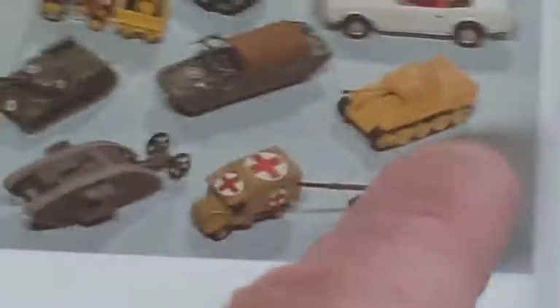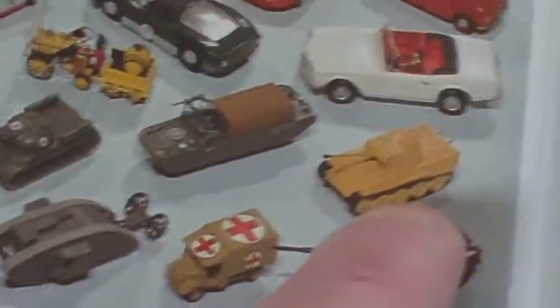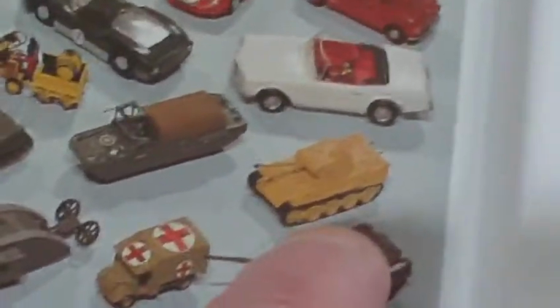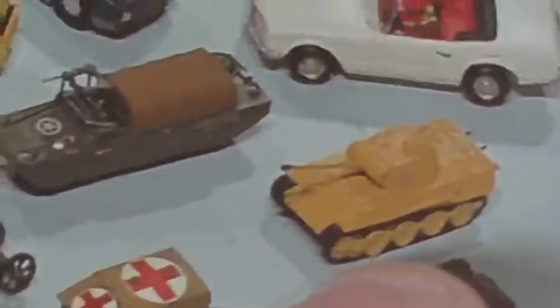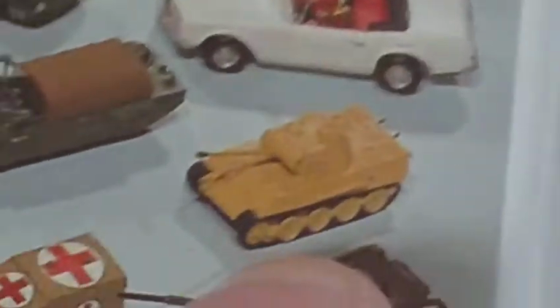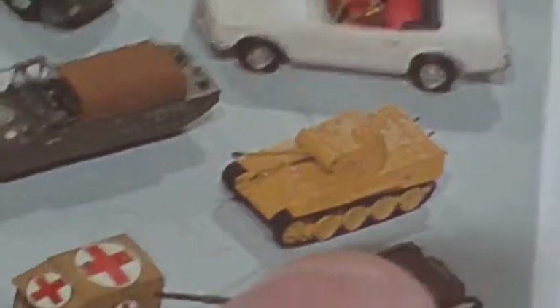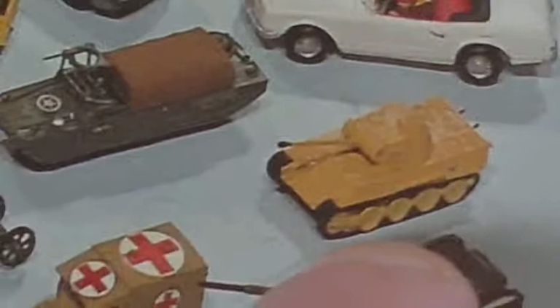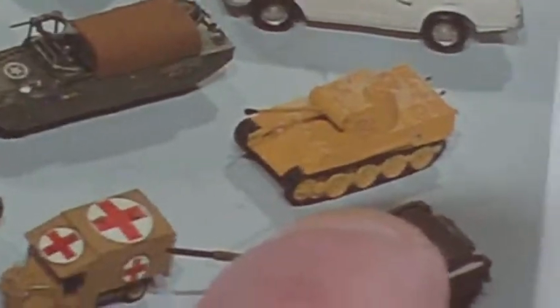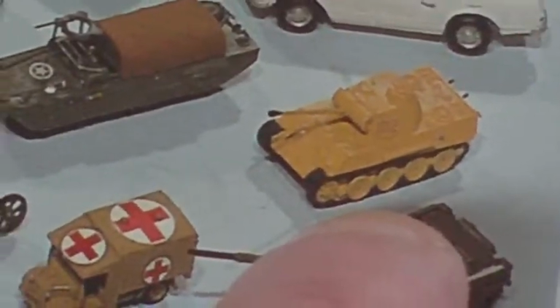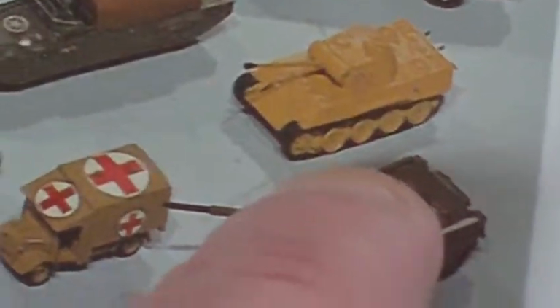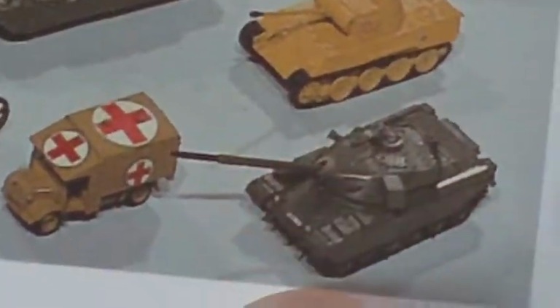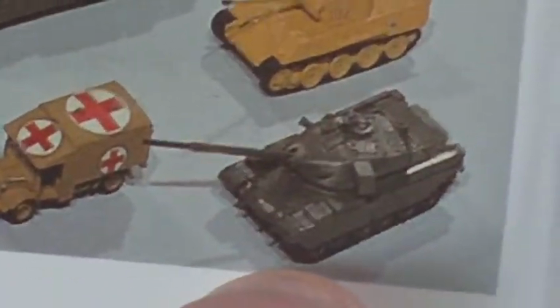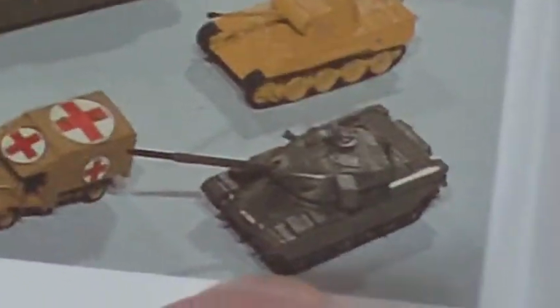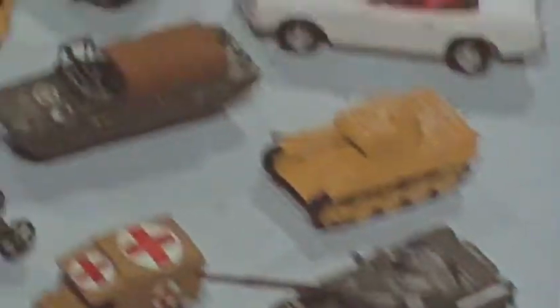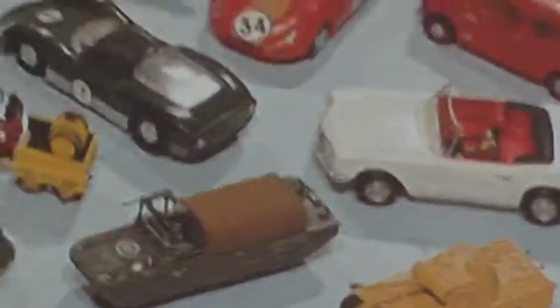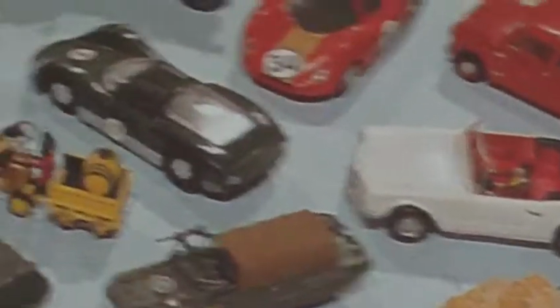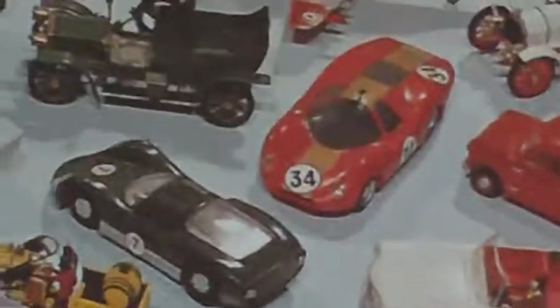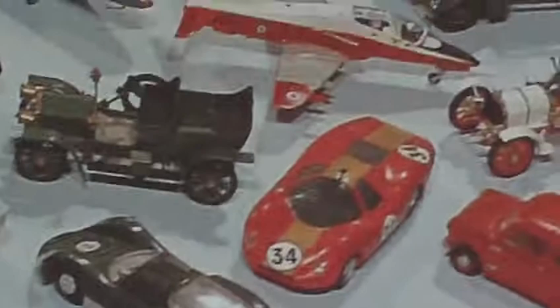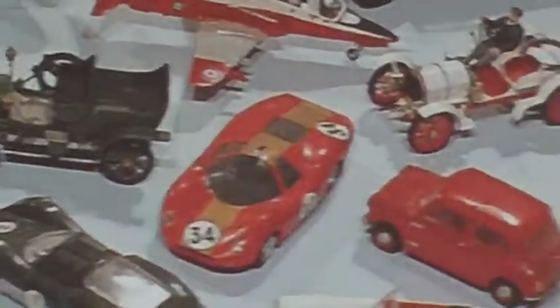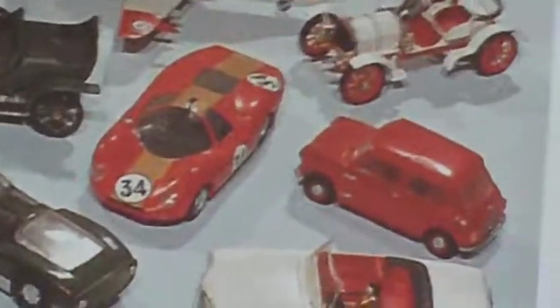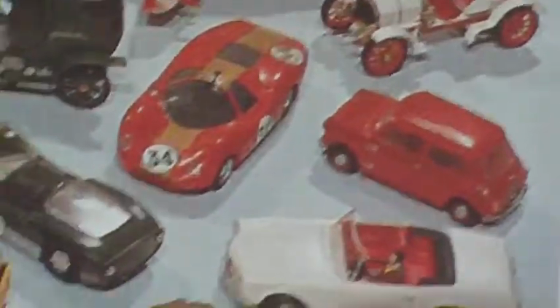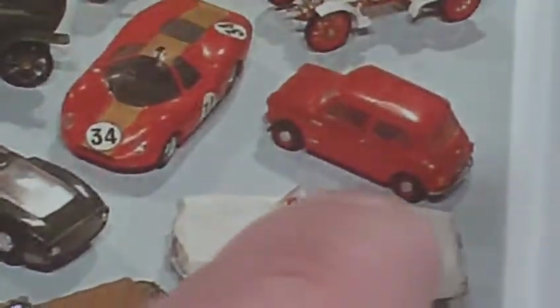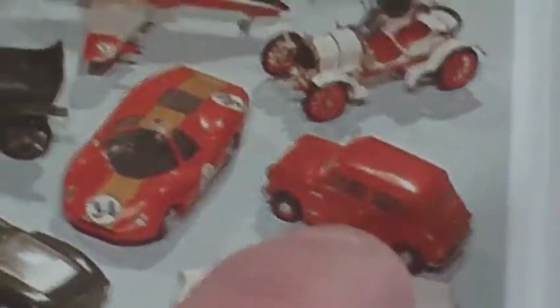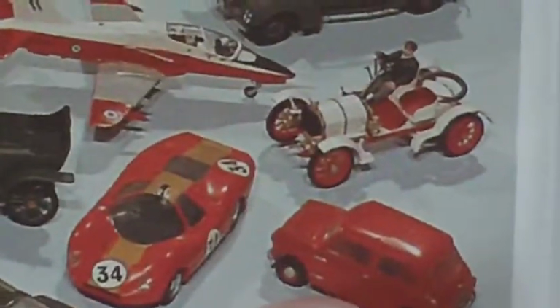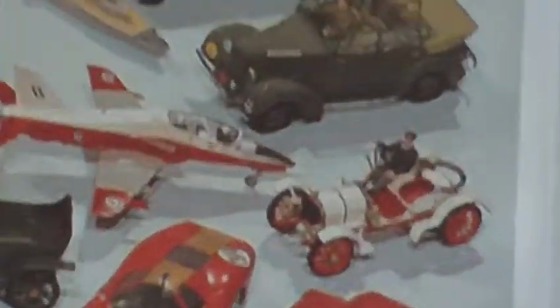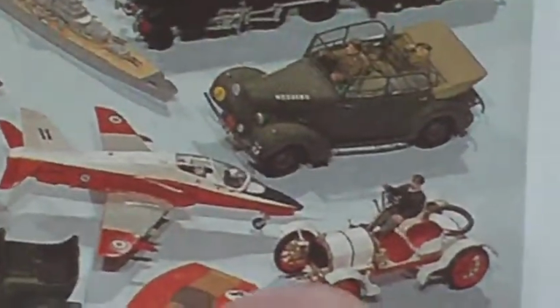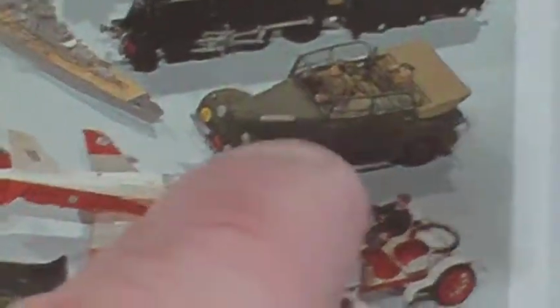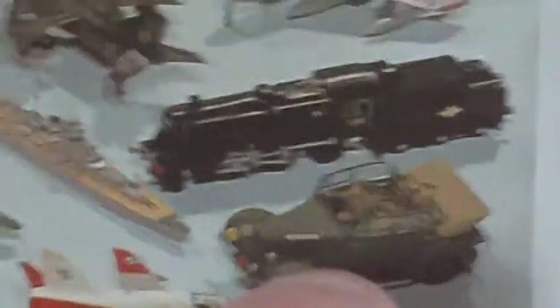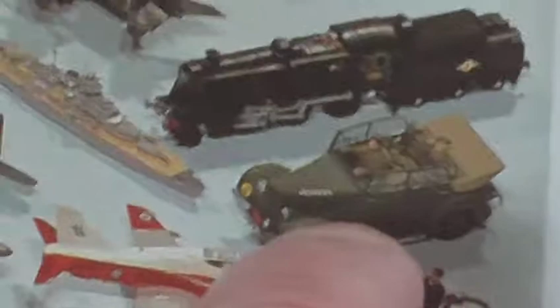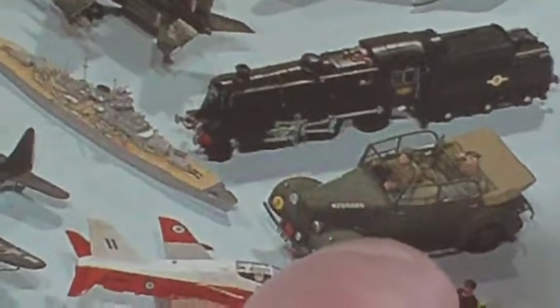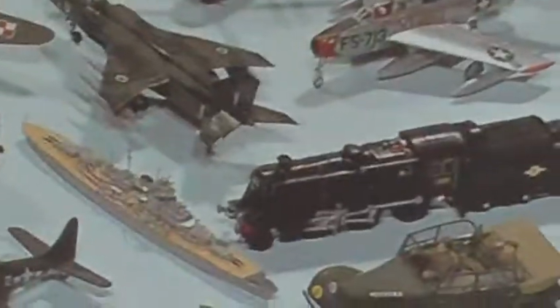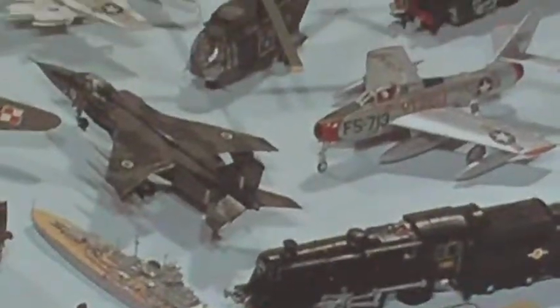There it is - the Panther tank, really, really horrible vehicle to make by Airfix anyway. Chieftain tank, I've built them. Can't say that I've built any of these modern cars, or the Mini. Built that one - the classic Monty's Humber, built that one, I've built a few of them.